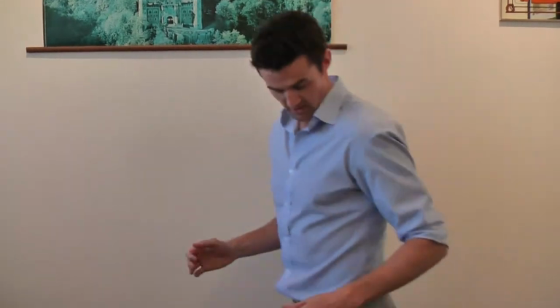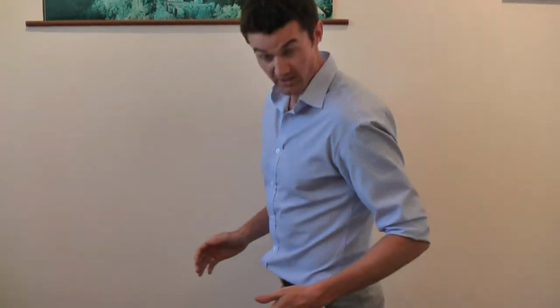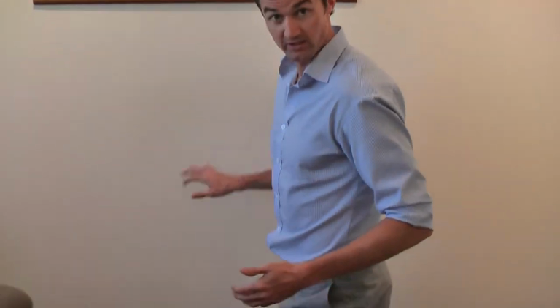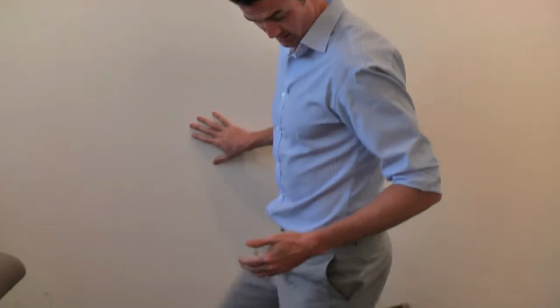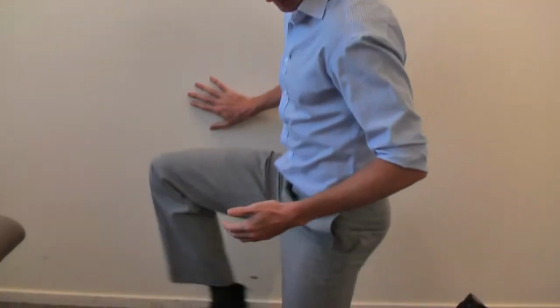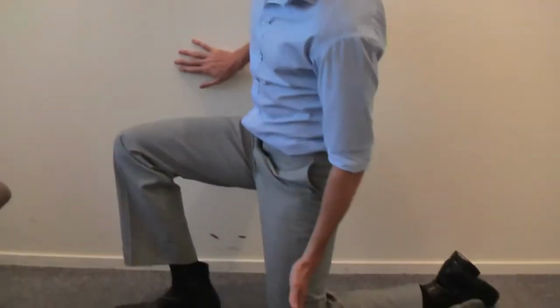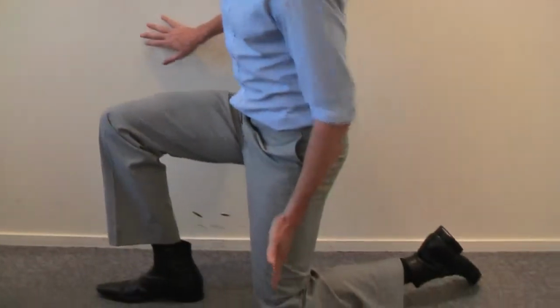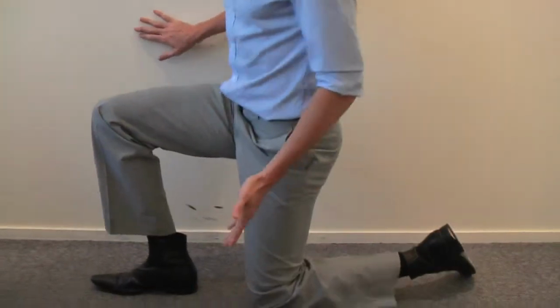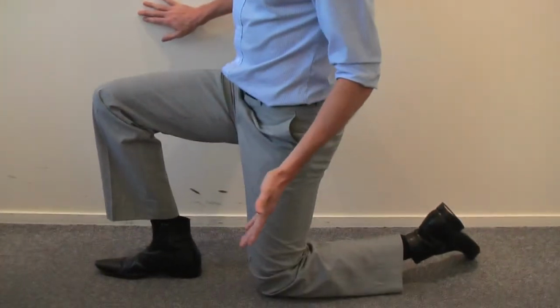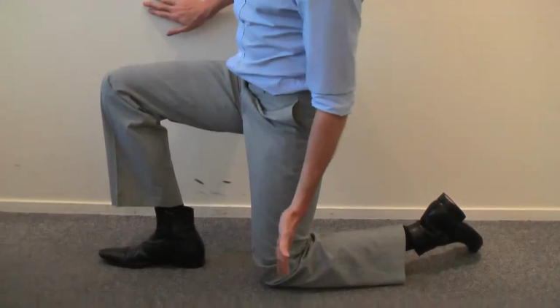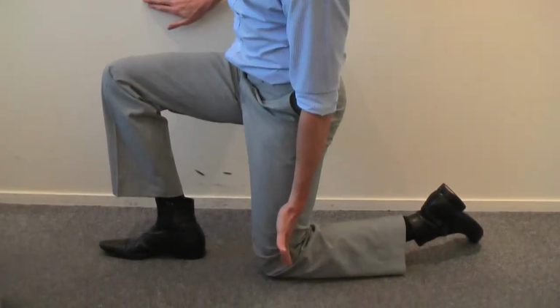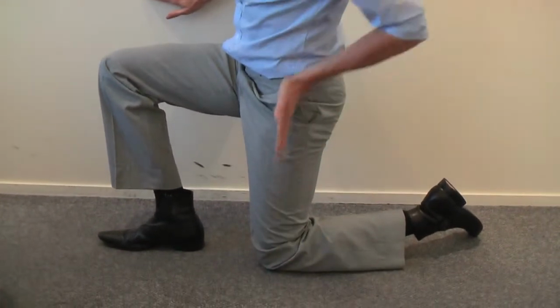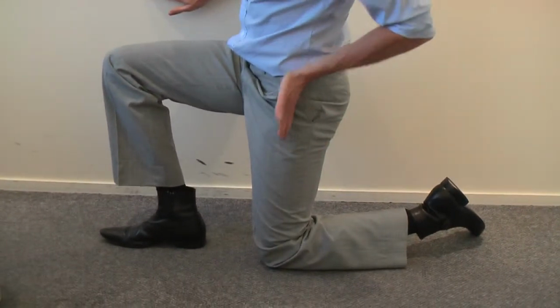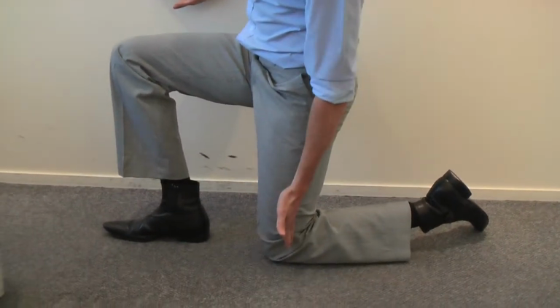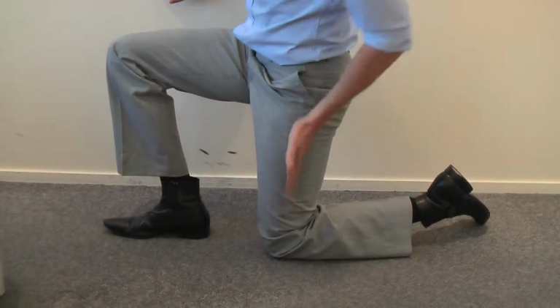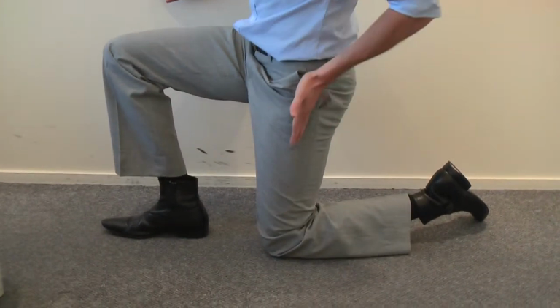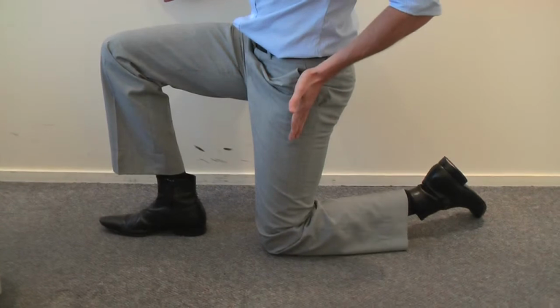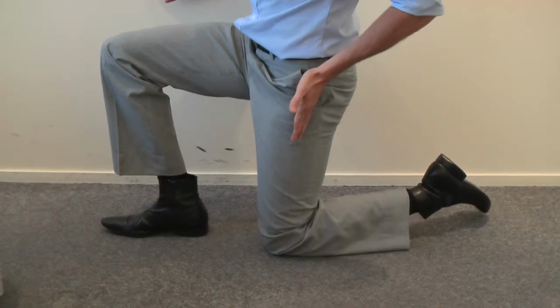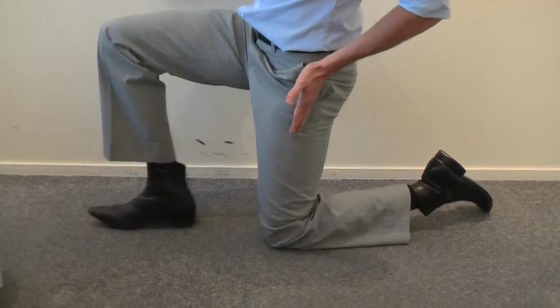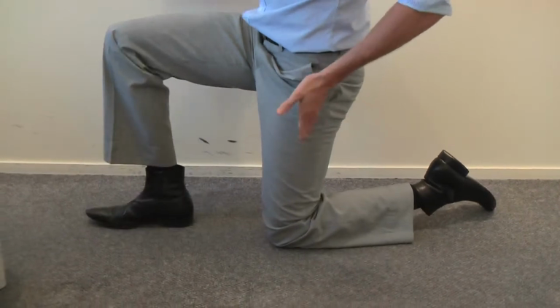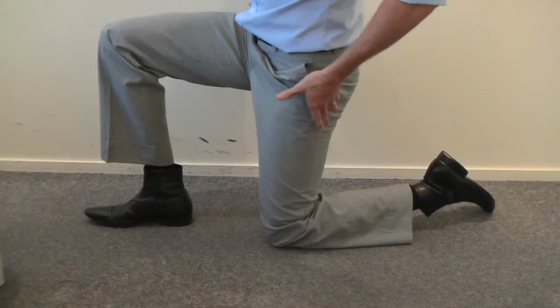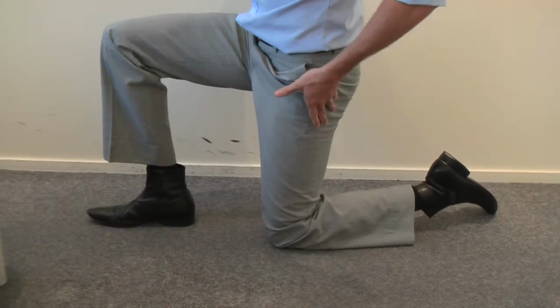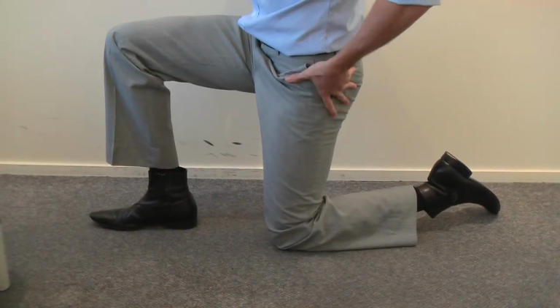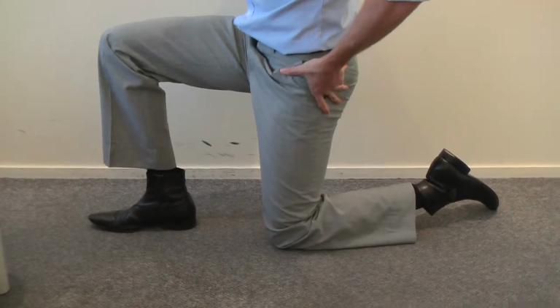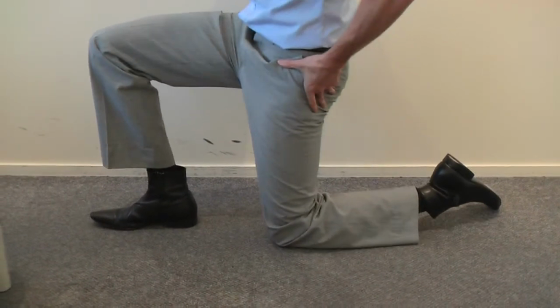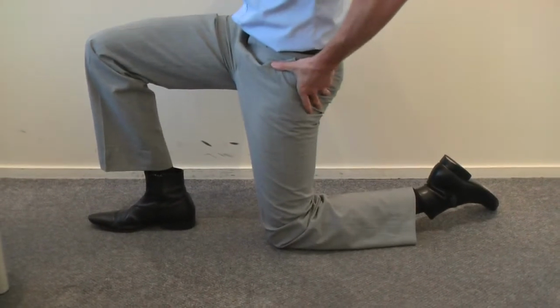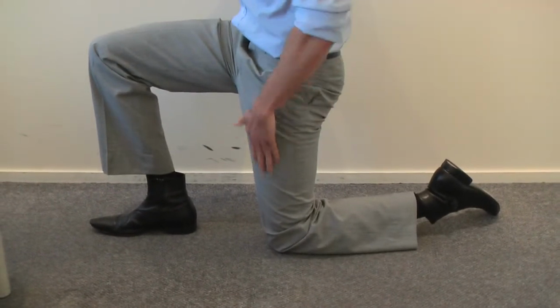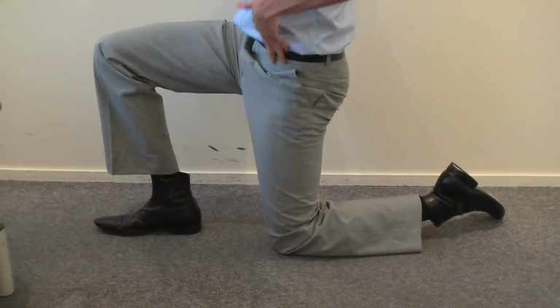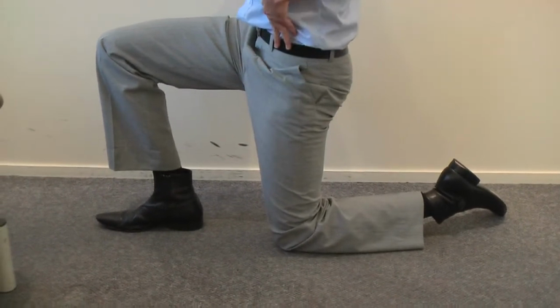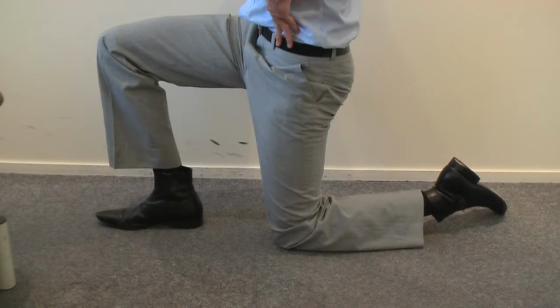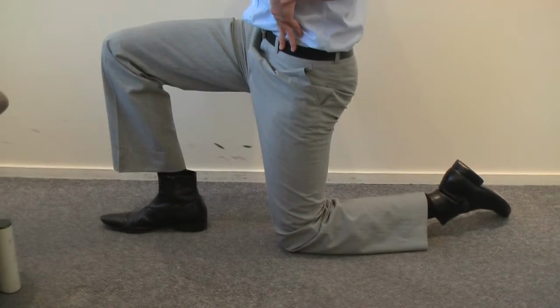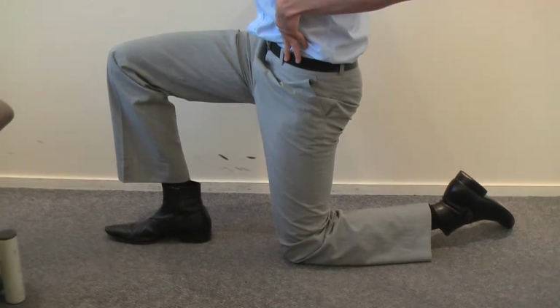So you want to be kneeling like this. The first thing to watch: you want that knee directly underneath your hip — a nice straight line through there. What we're going to do with the pelvis is tuck it in so that that straight line extends right up to the hip joint.